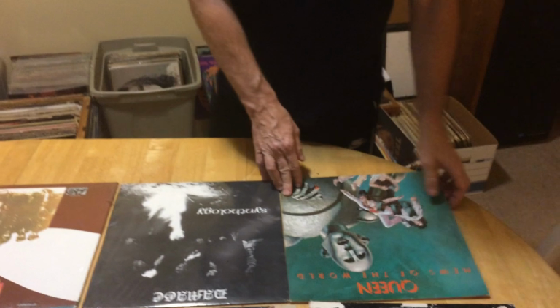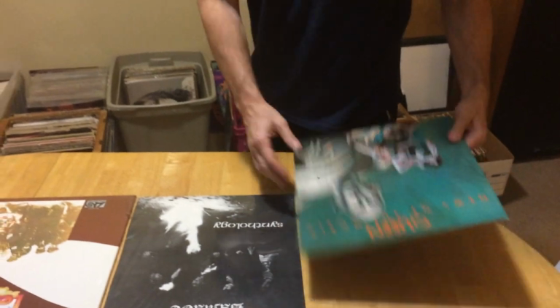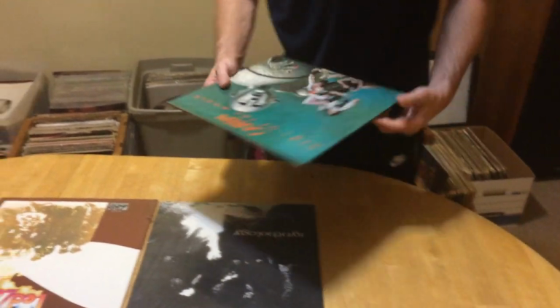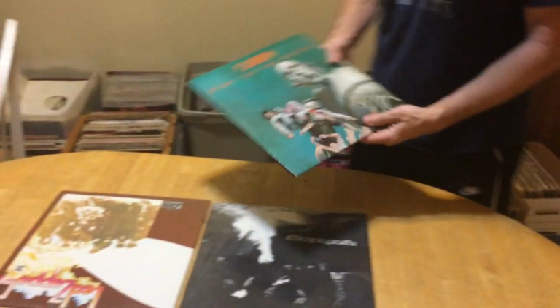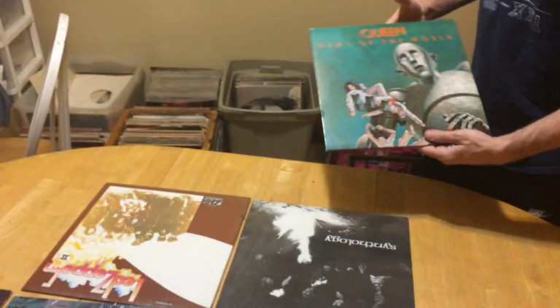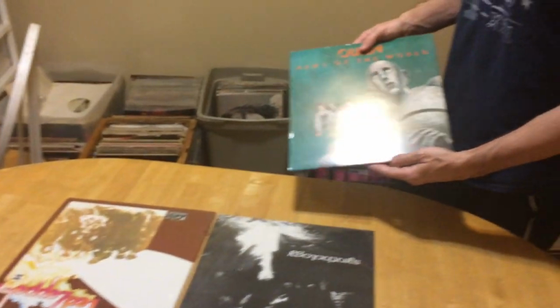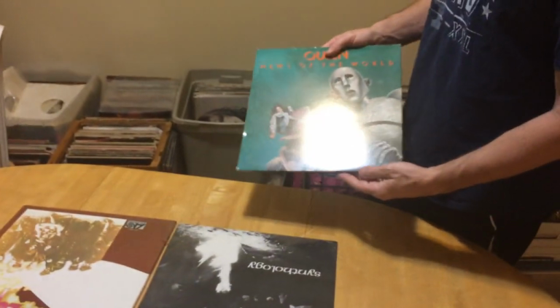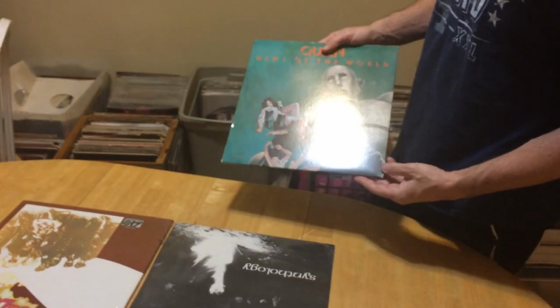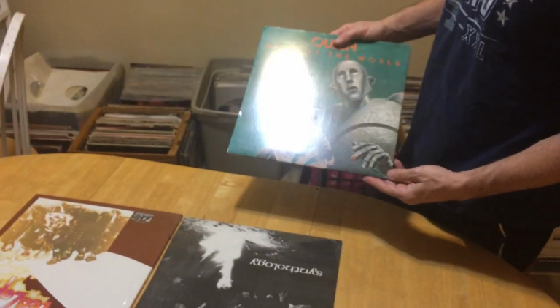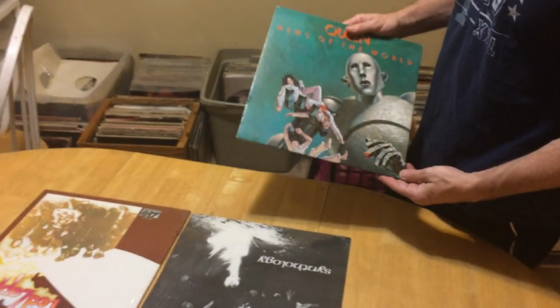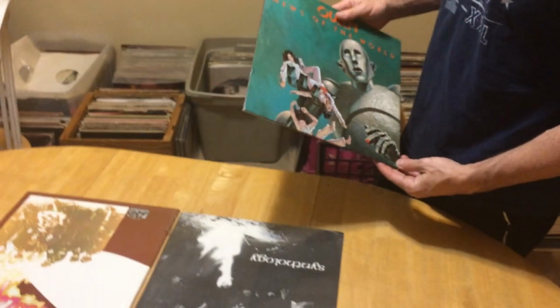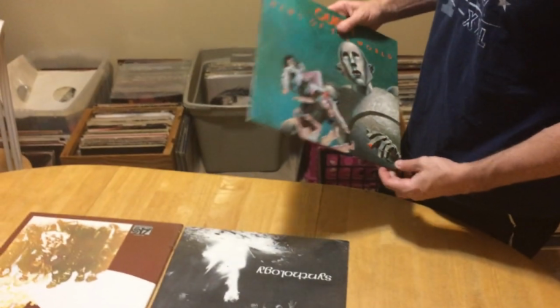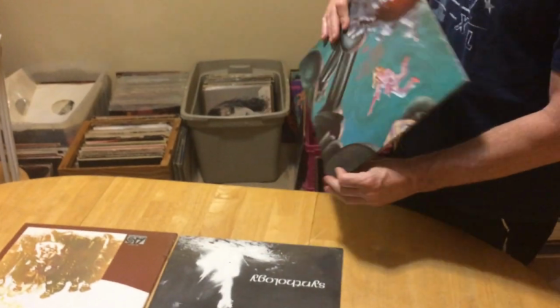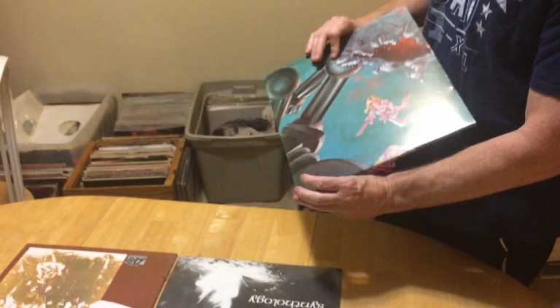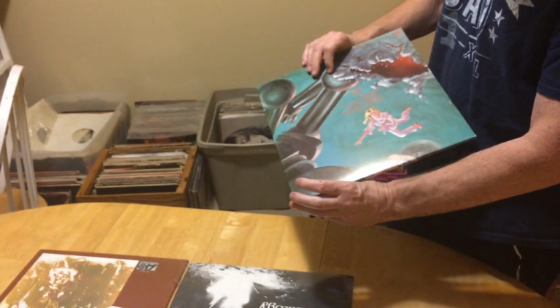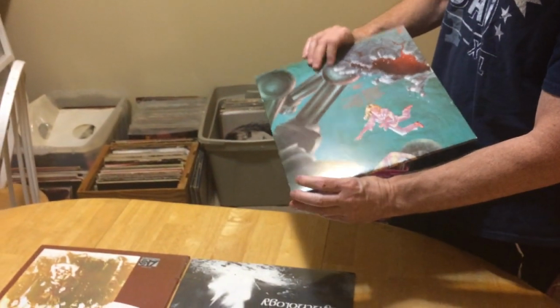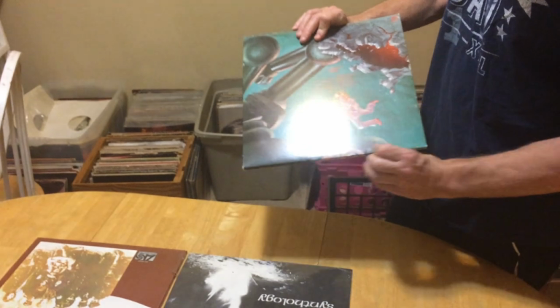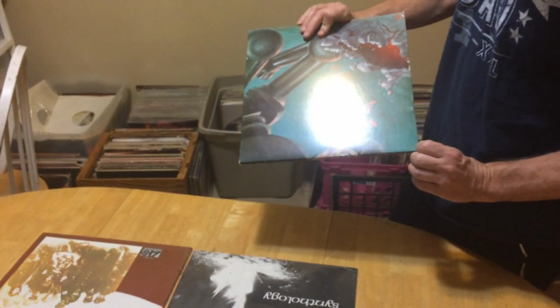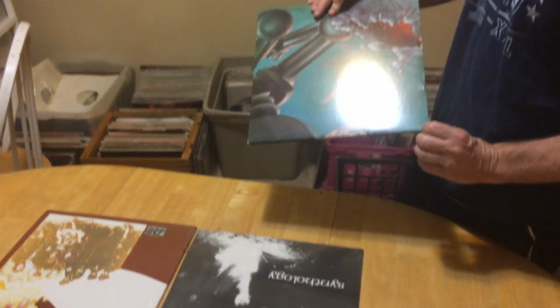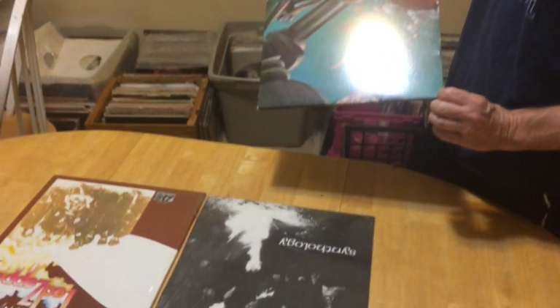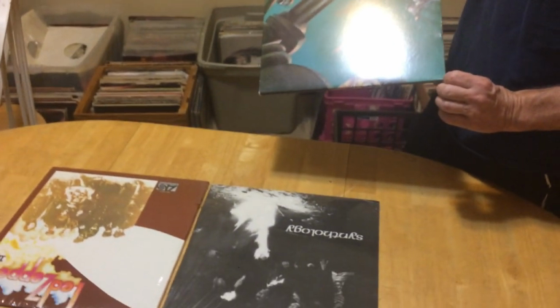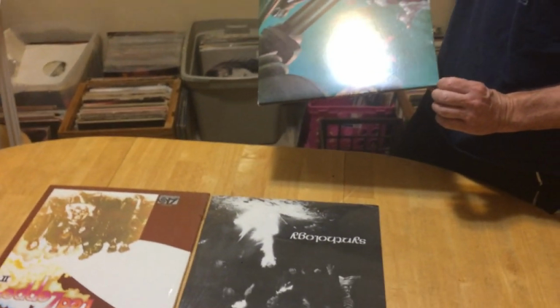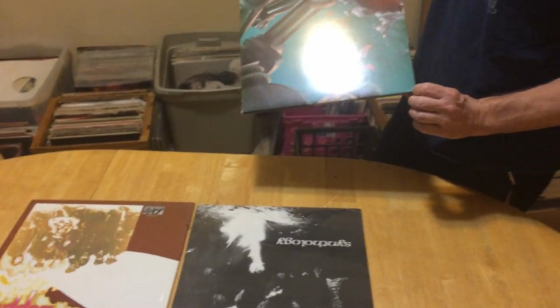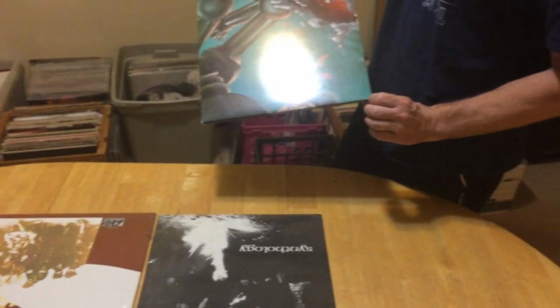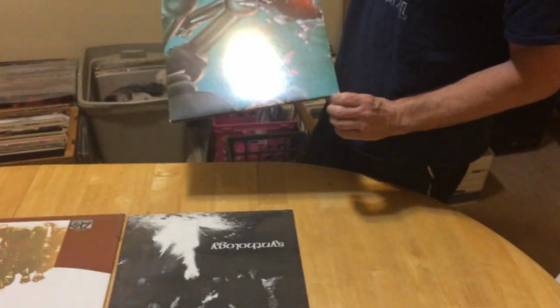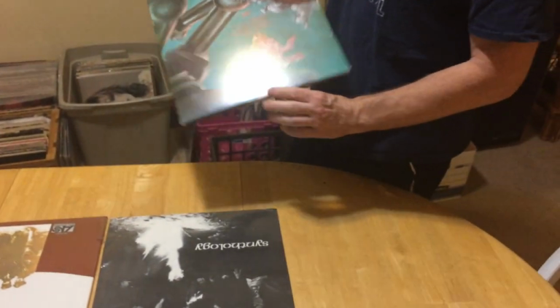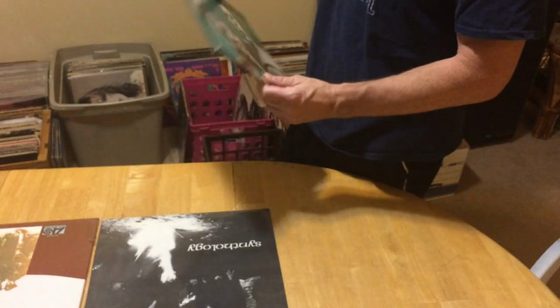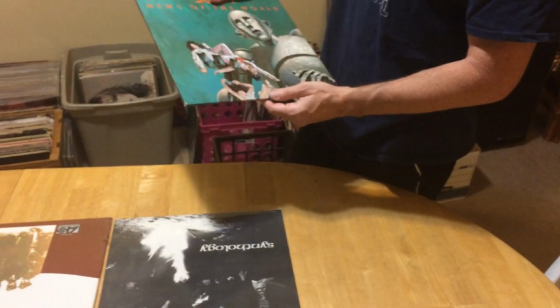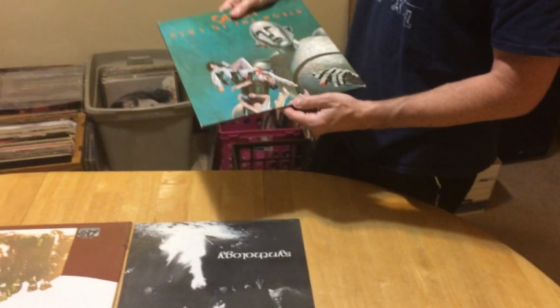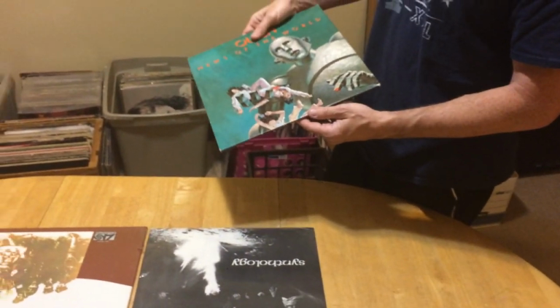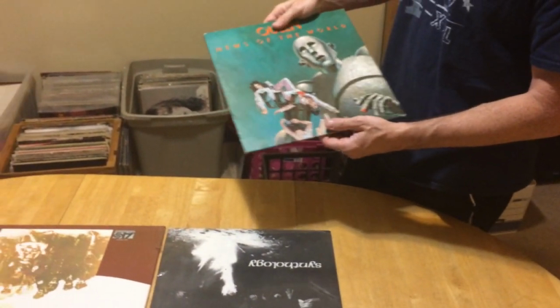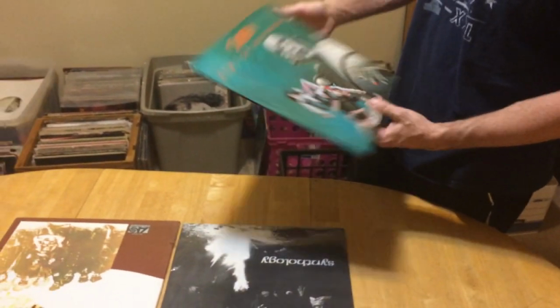Then we've got a near mint, which is almost flawless — barely some edge wear there, some corner wear.